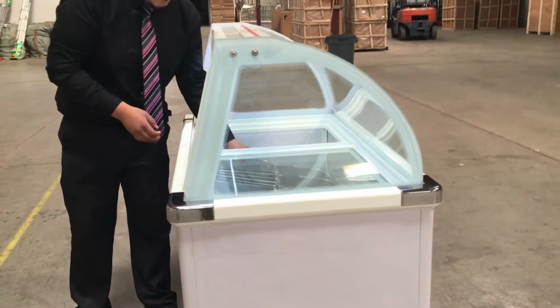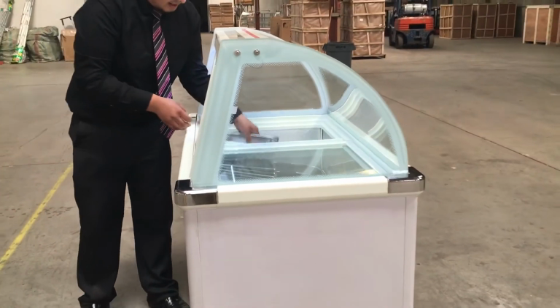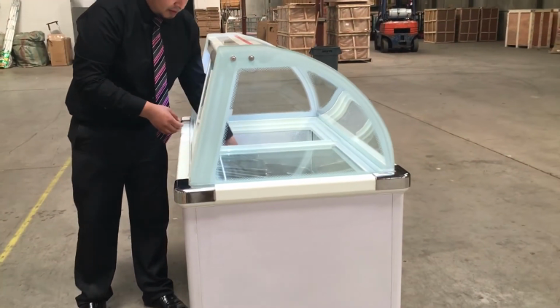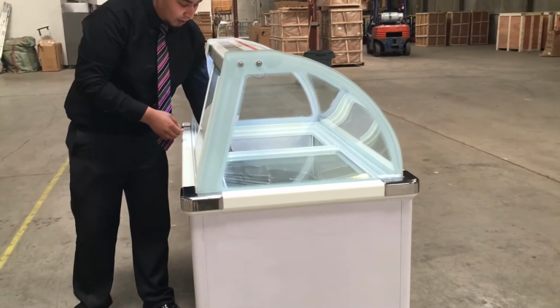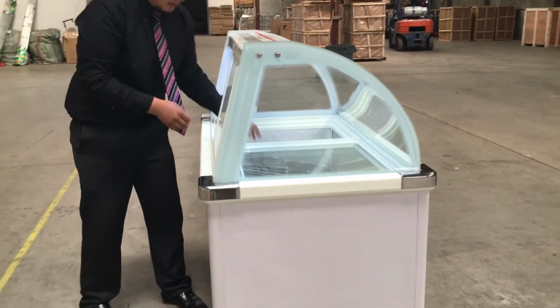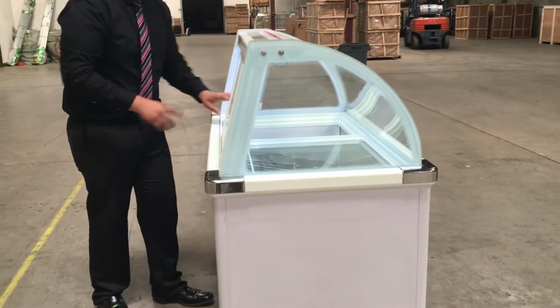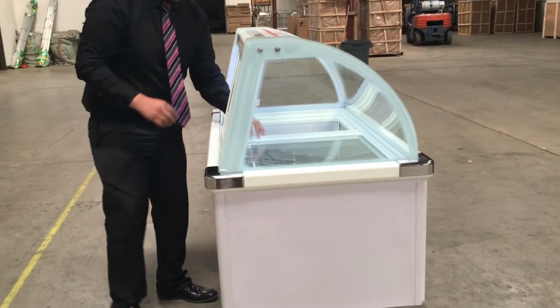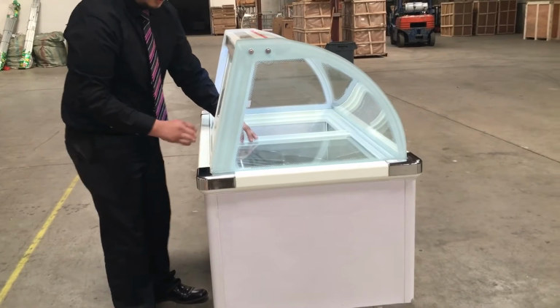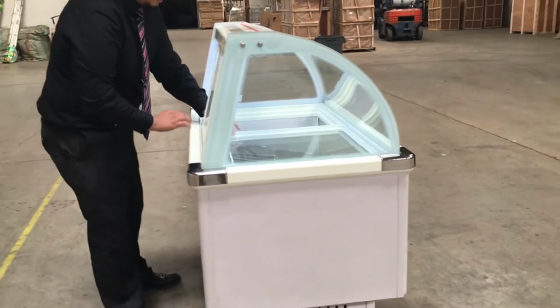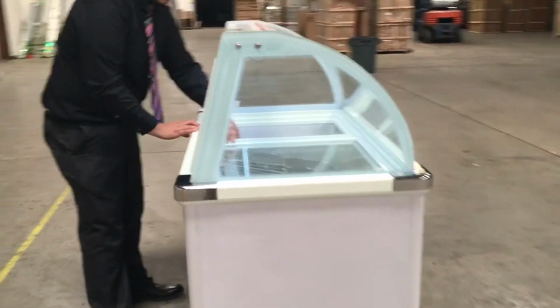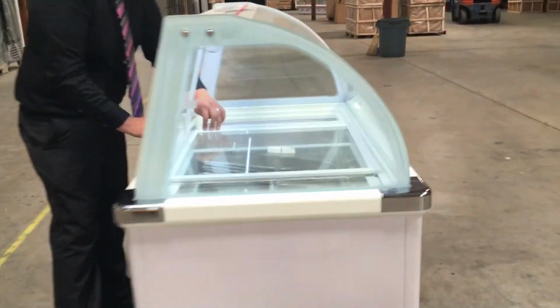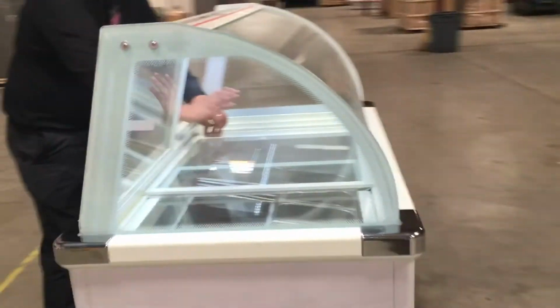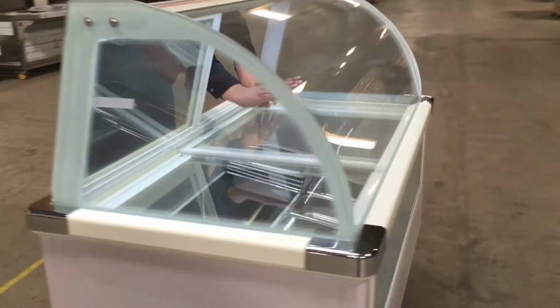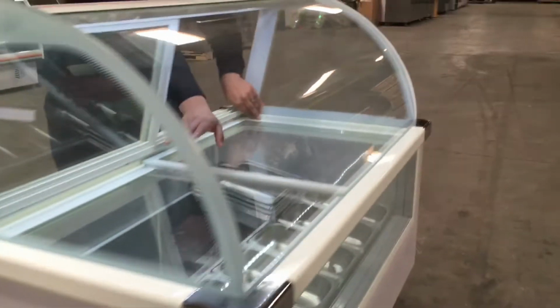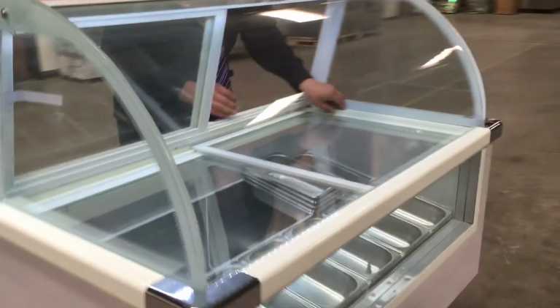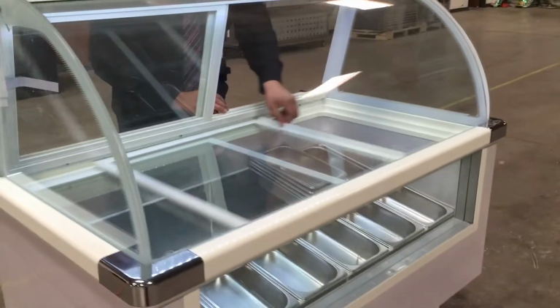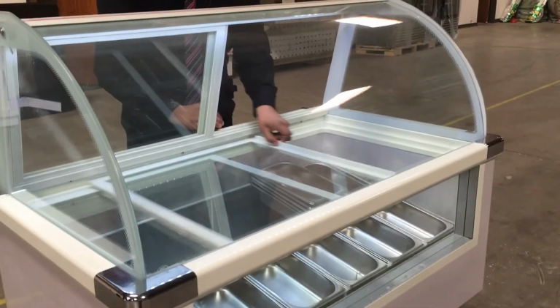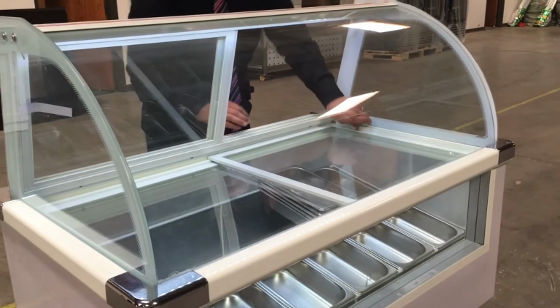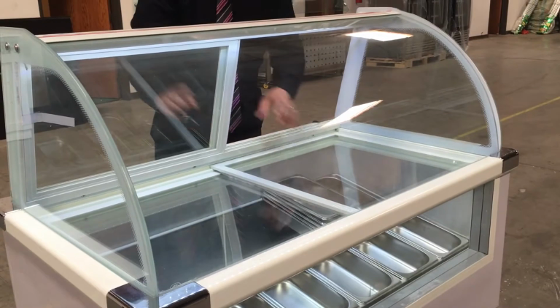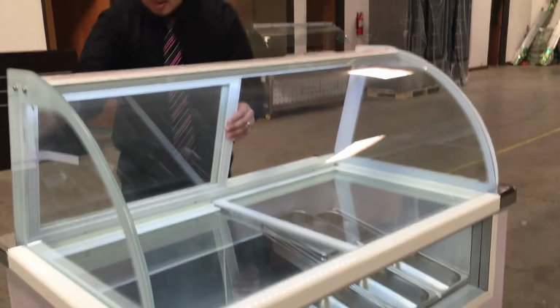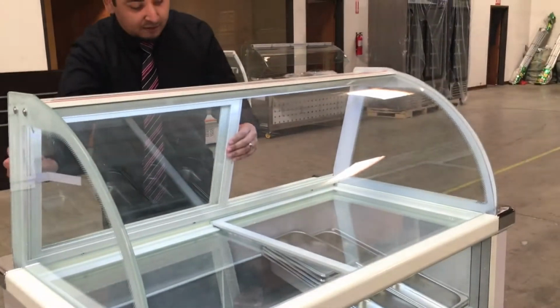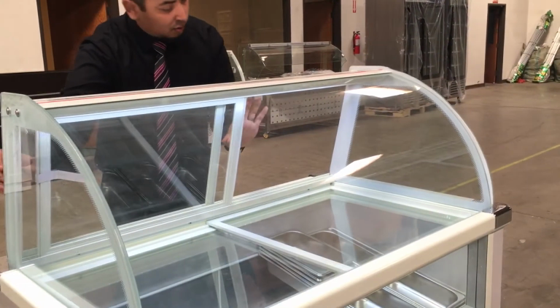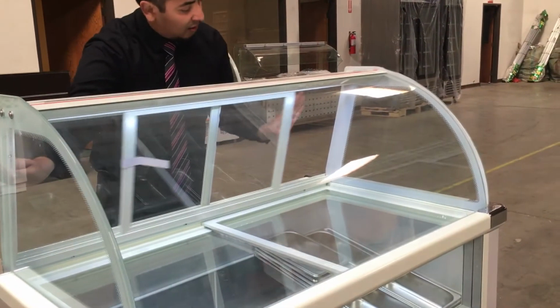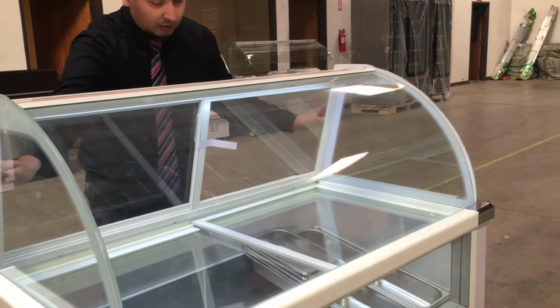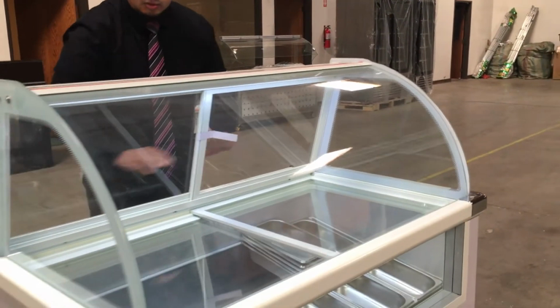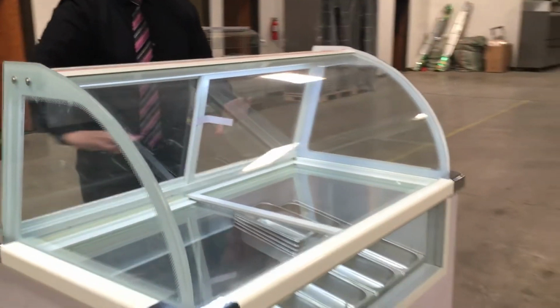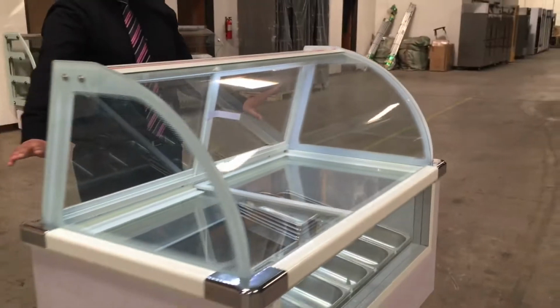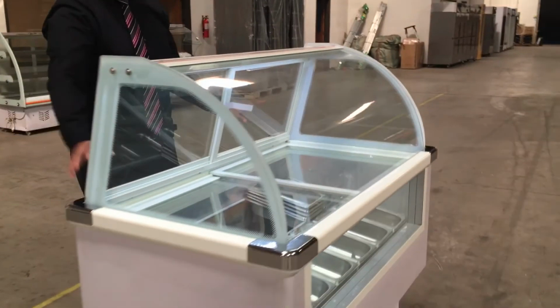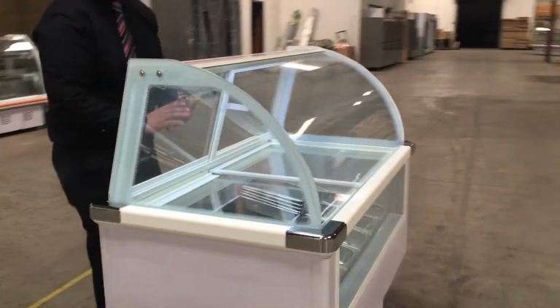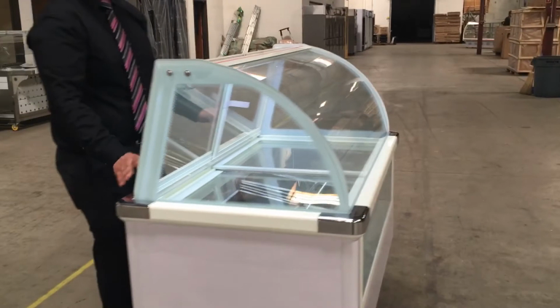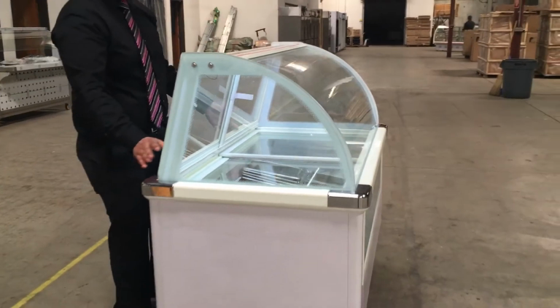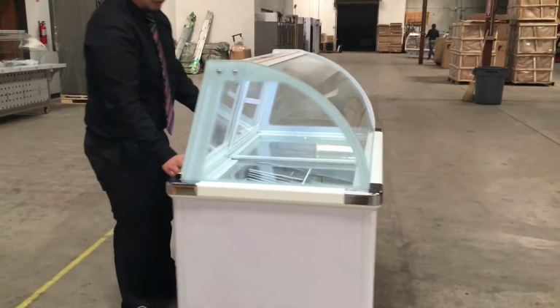A nice thing about this too — it has two doors to seal it. It has a flat surface here, two sliding doors, and then the top final sliding door. So it's two doors to secure the air inside, and it will be really cold for your gelato ice cream.